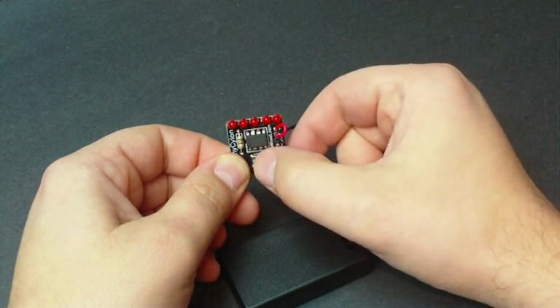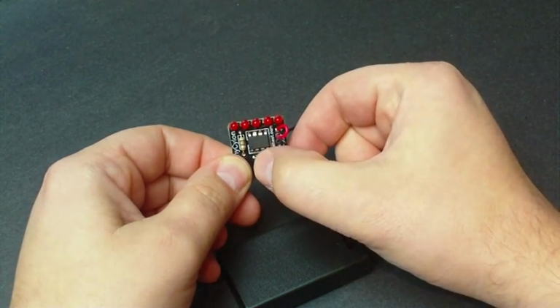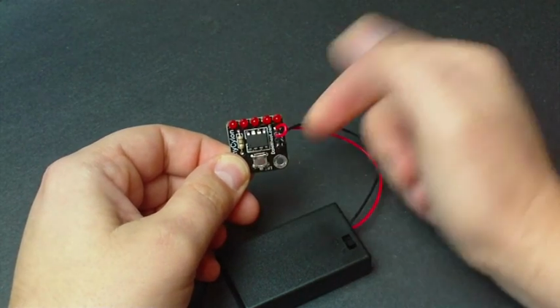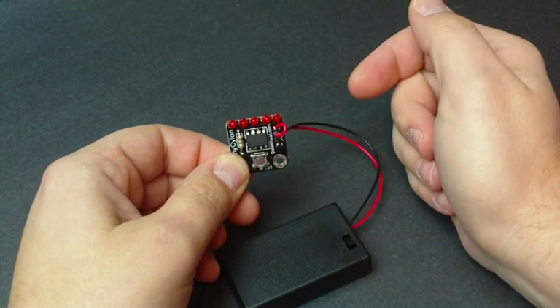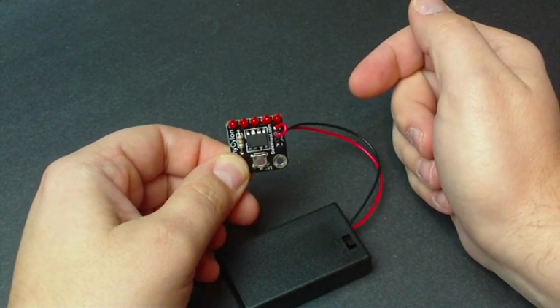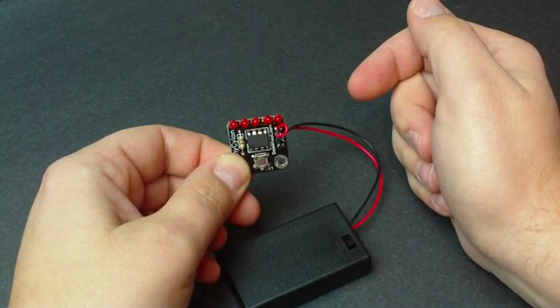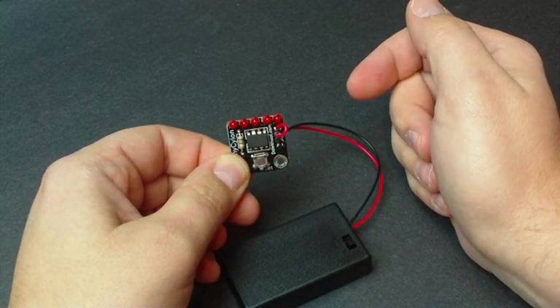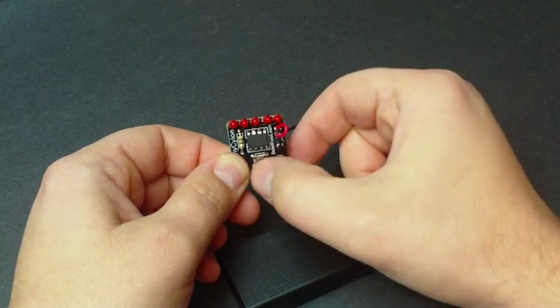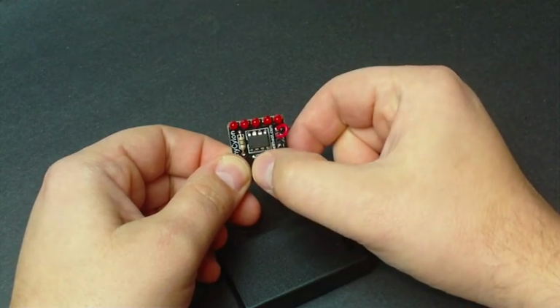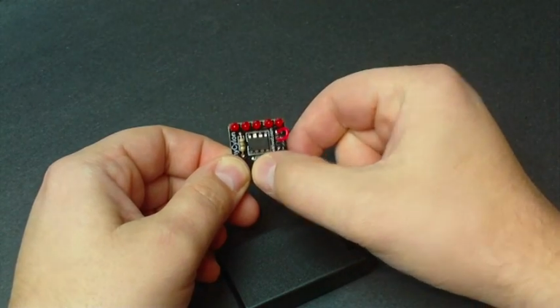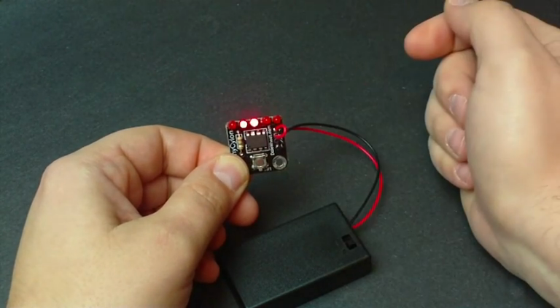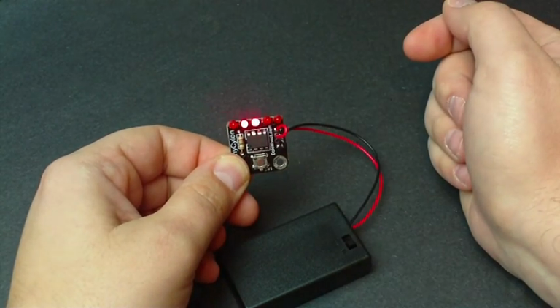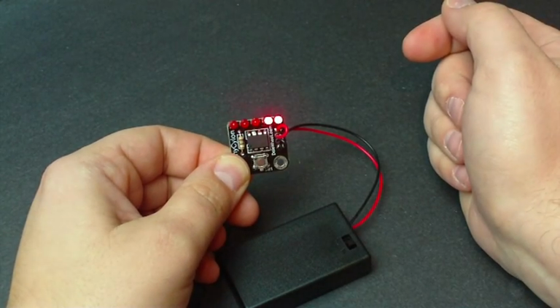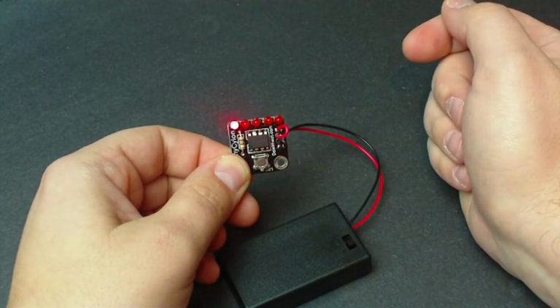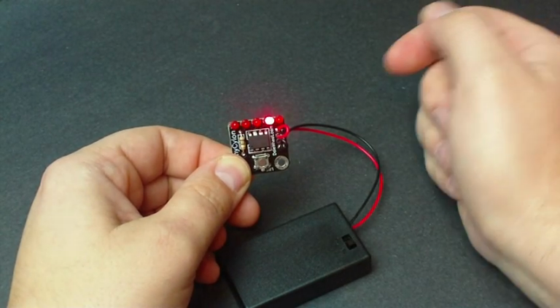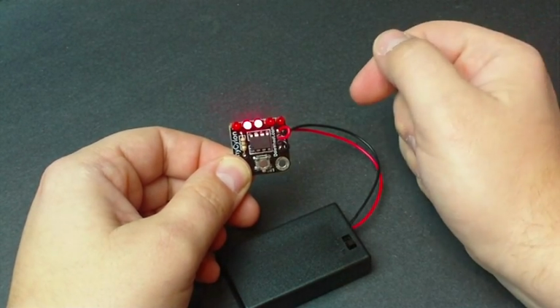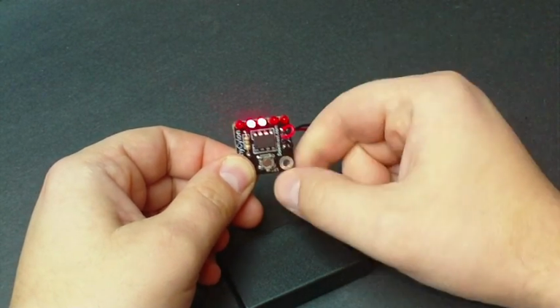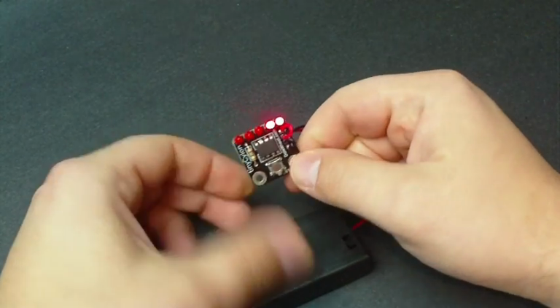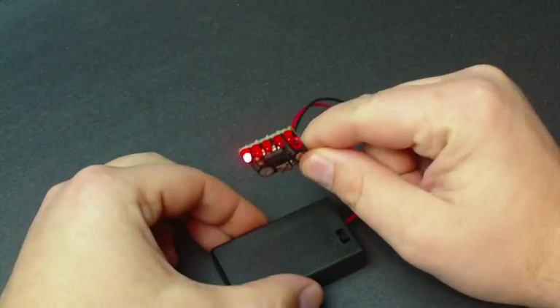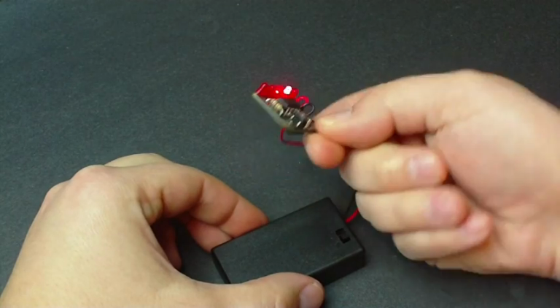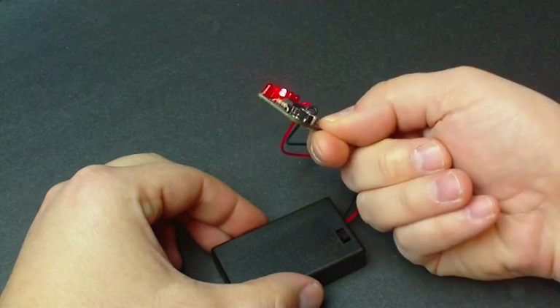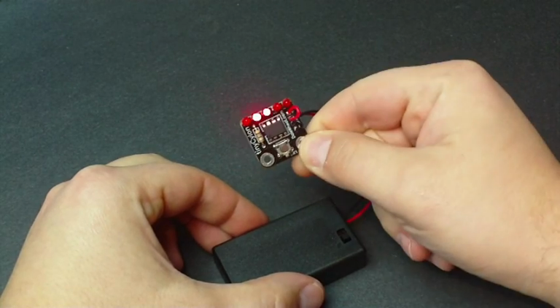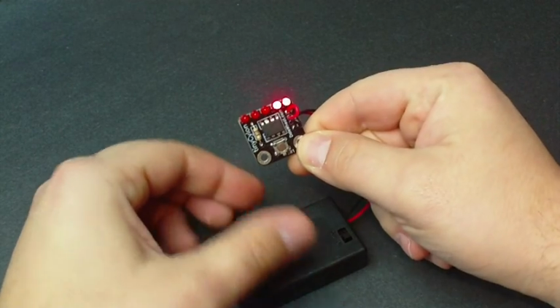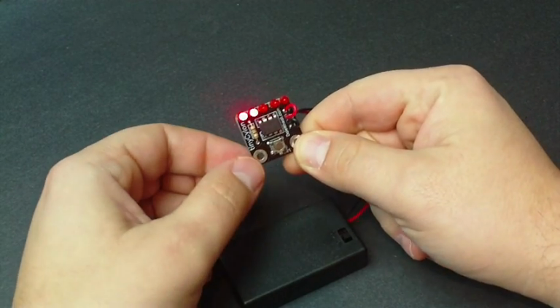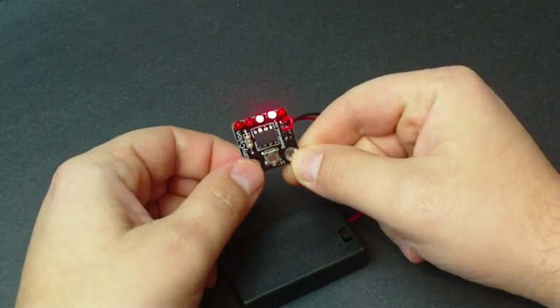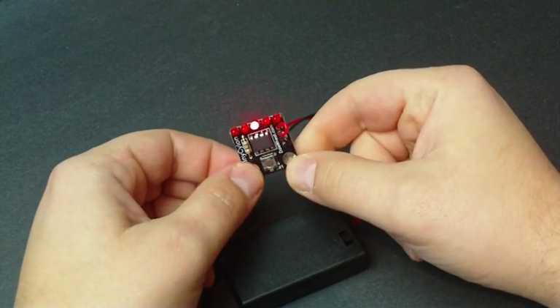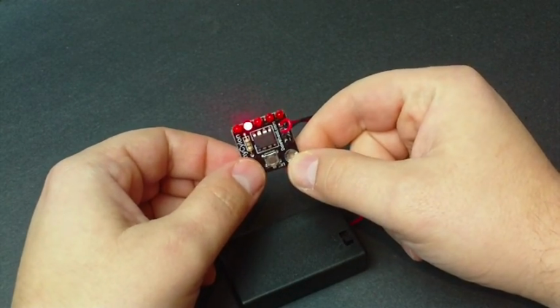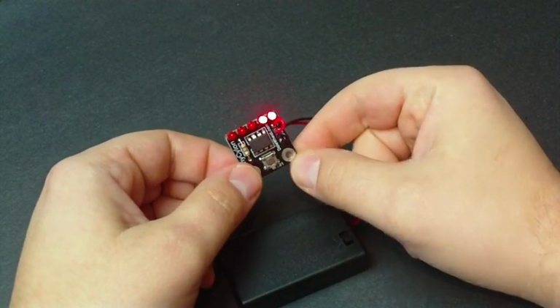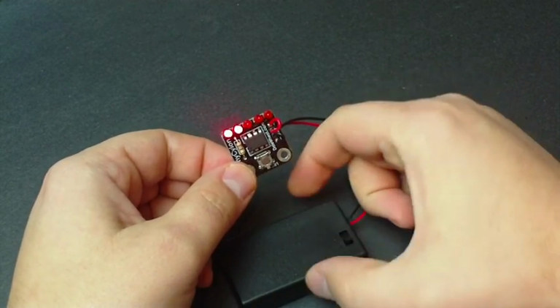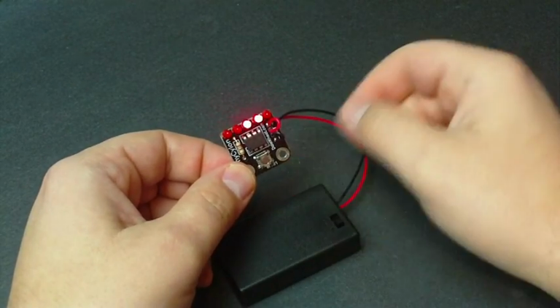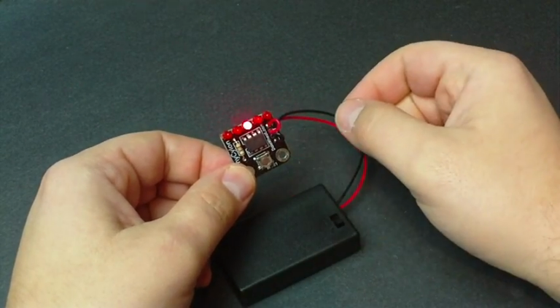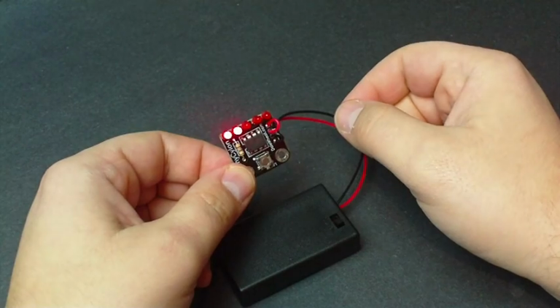And then finally, the last one is off and it cycles through all those functions again. It's a great little kit. It's available in the Maker Shed. I took some pictures of the build and there are some great instructions online. See you next week.